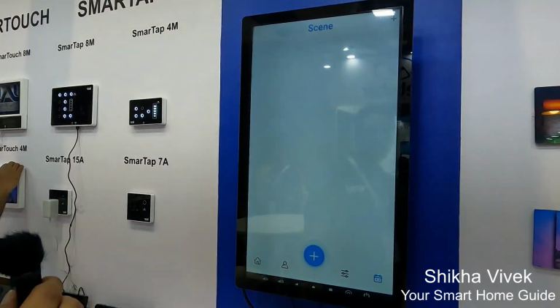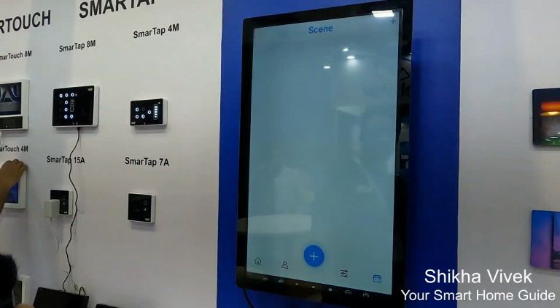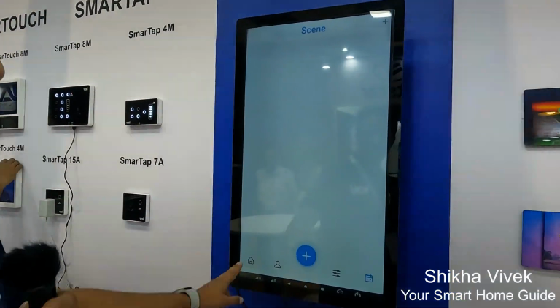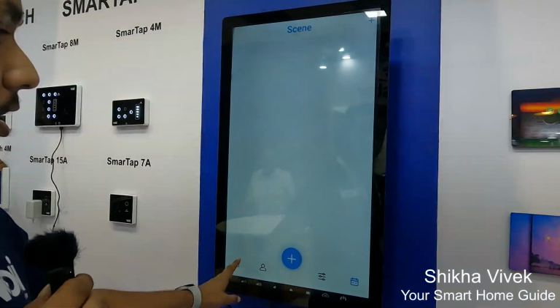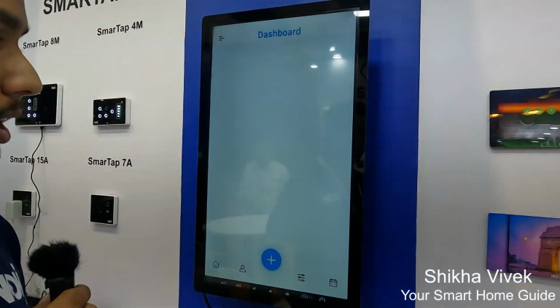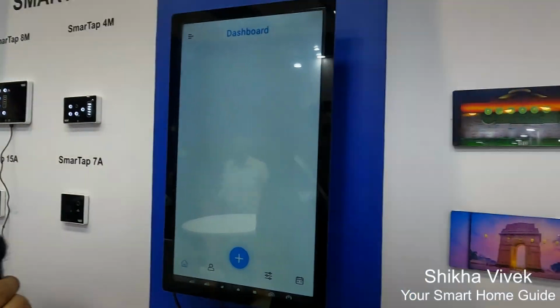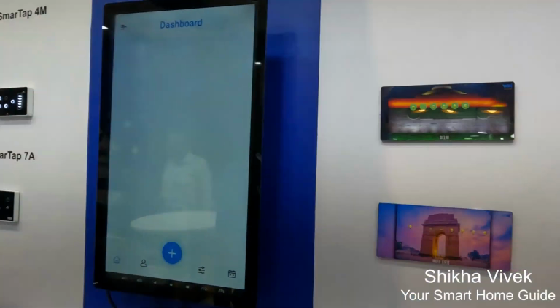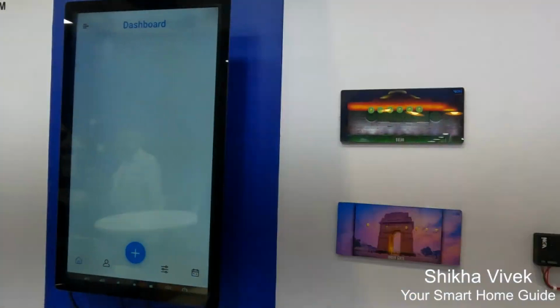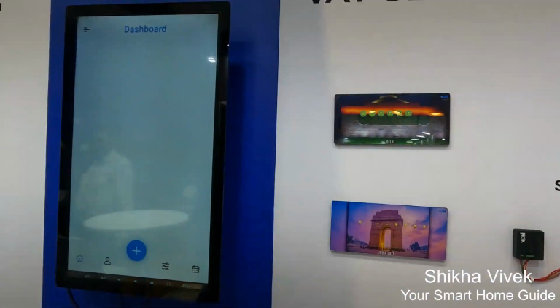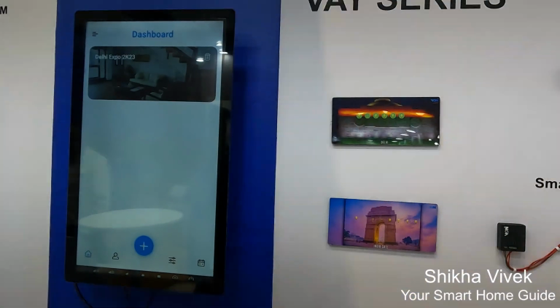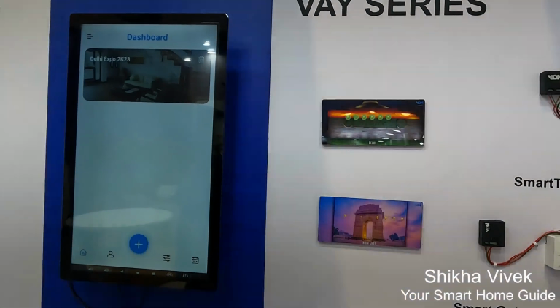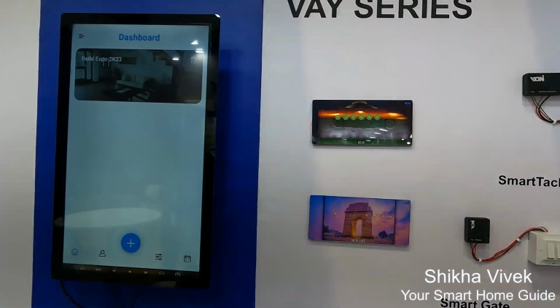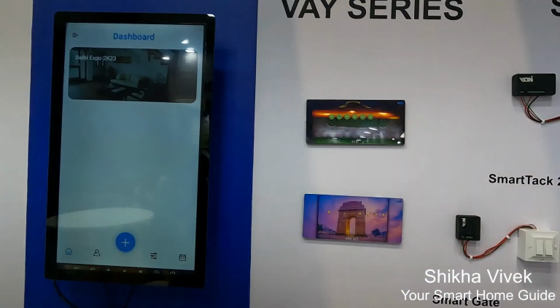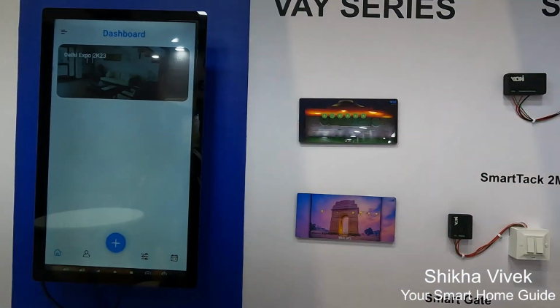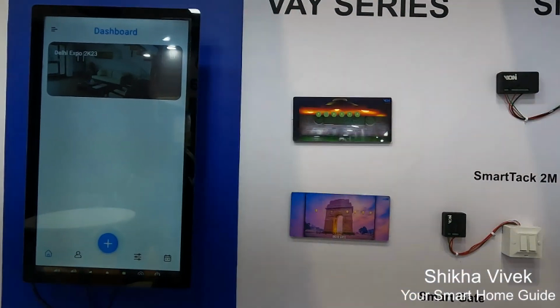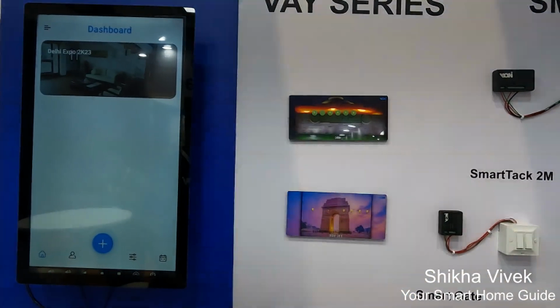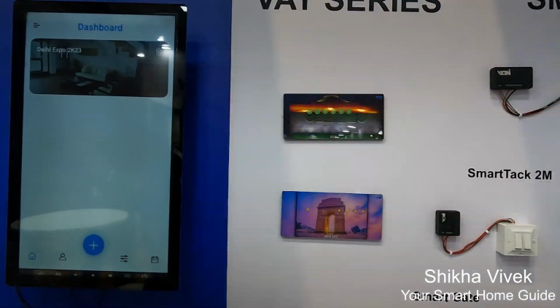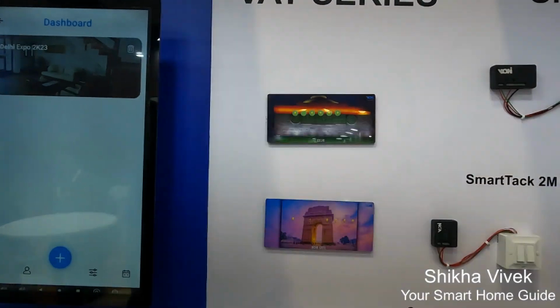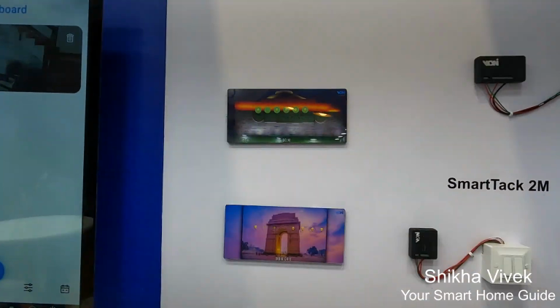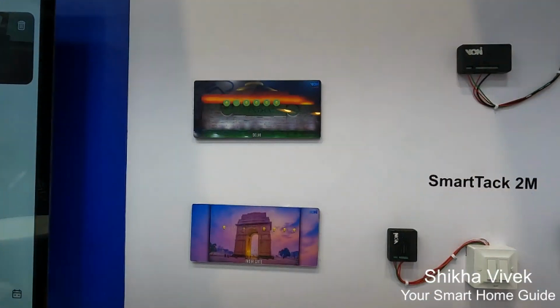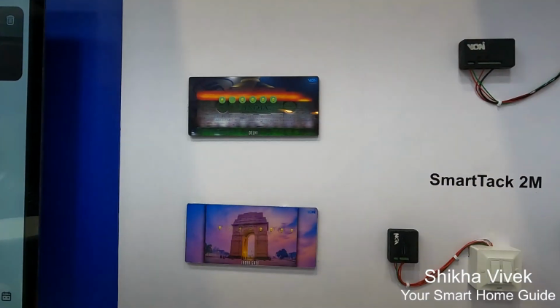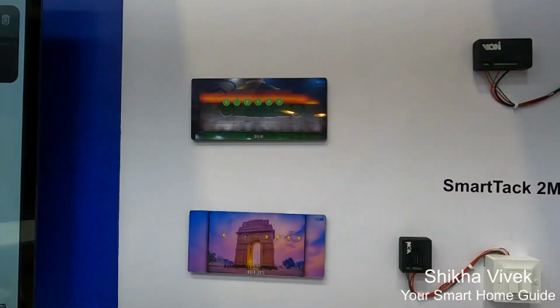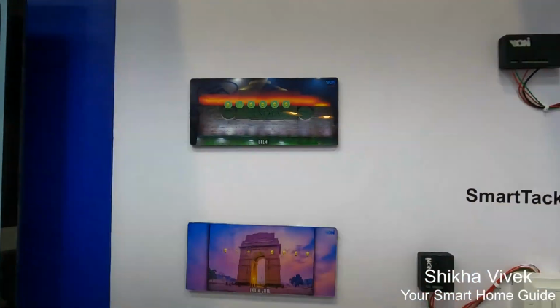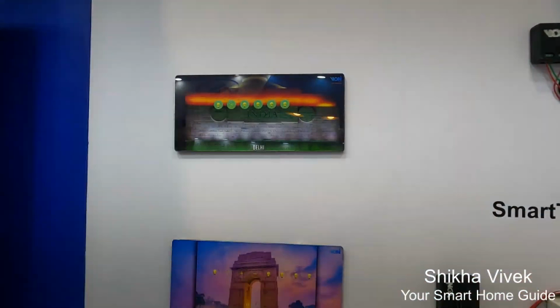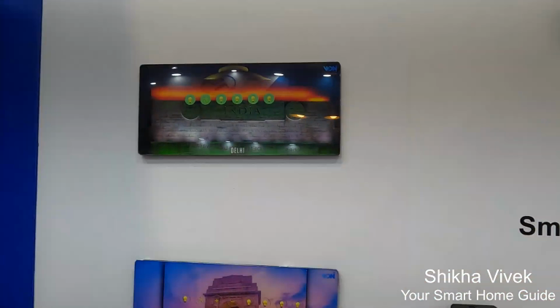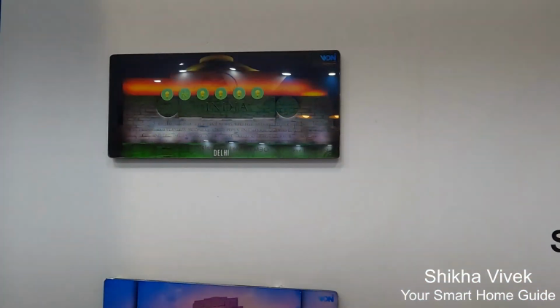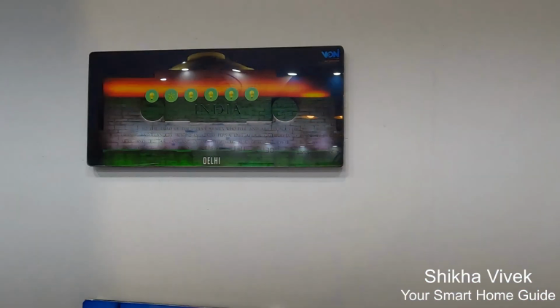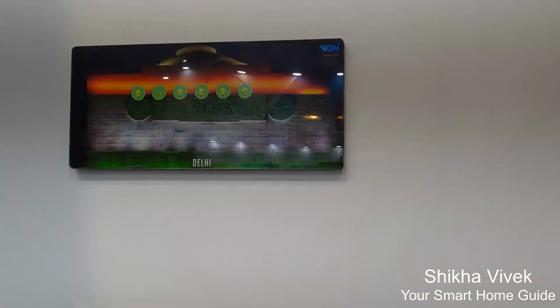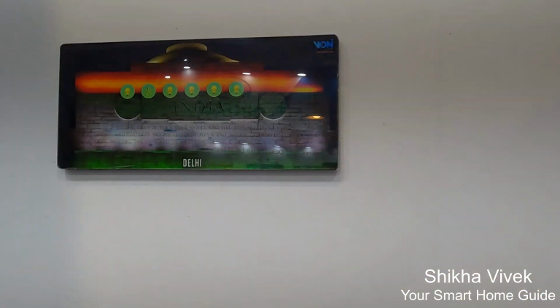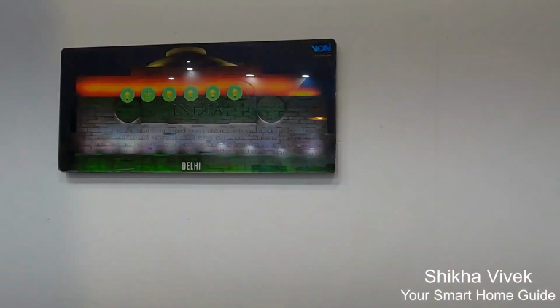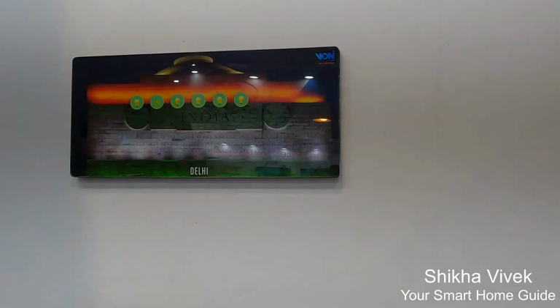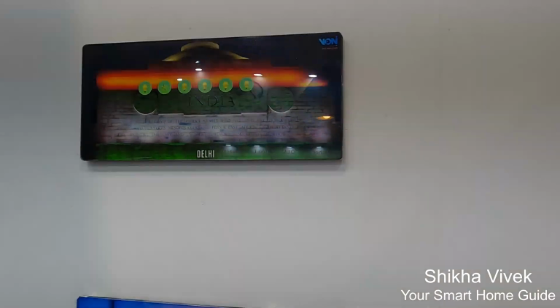Coming up to the next series, we are having the base series, which is having pre-customized wallpapers. Customers can give any wallpaper — like family photos or anything — and we can print and provide them.